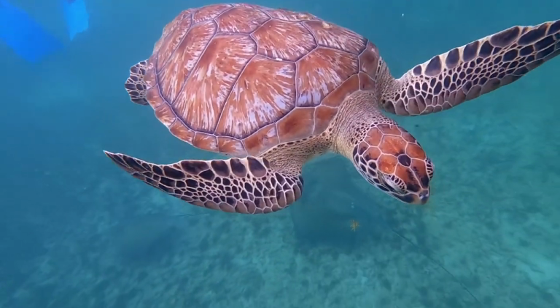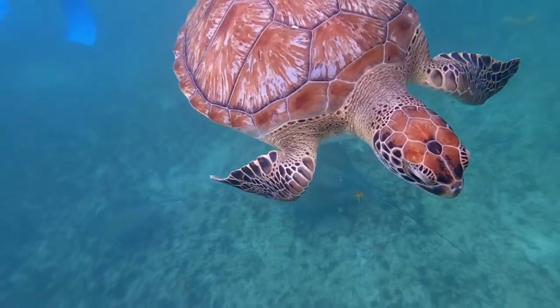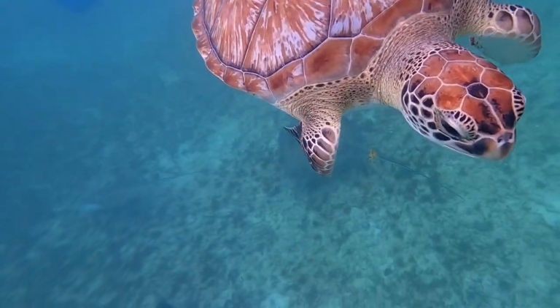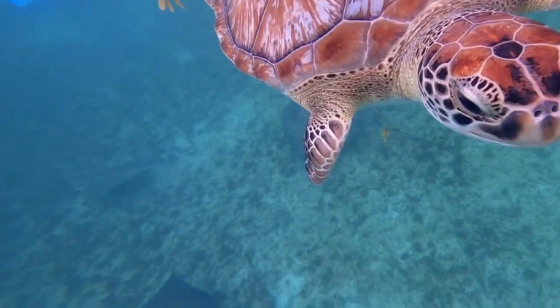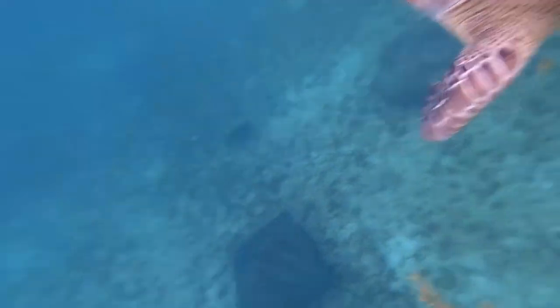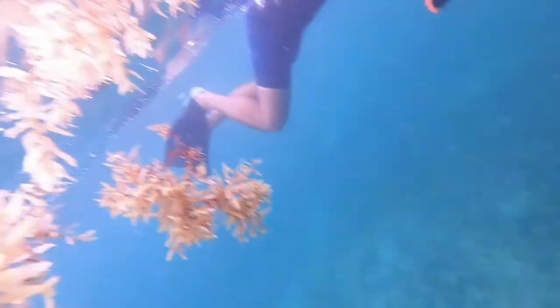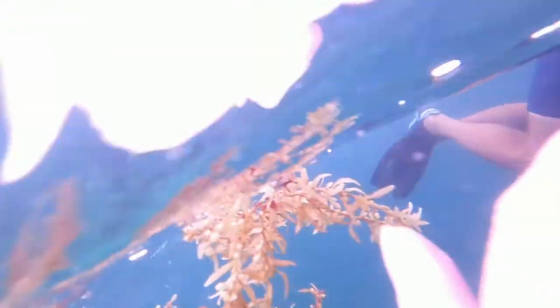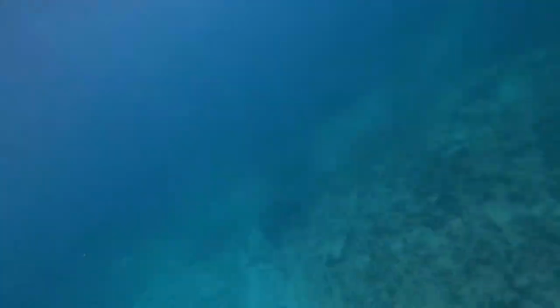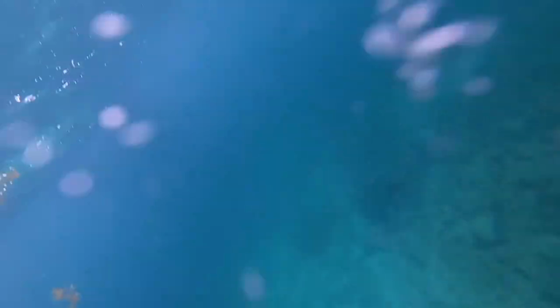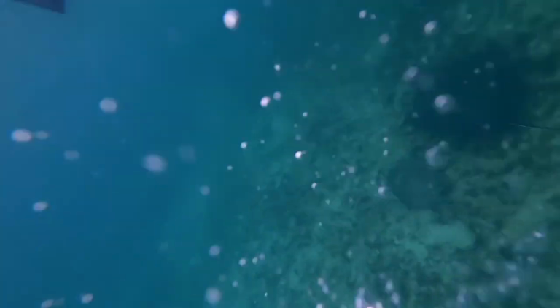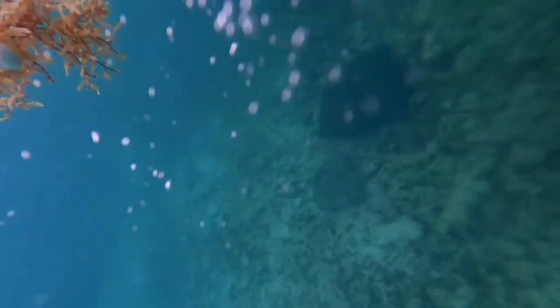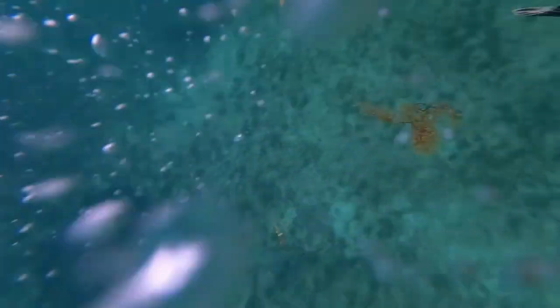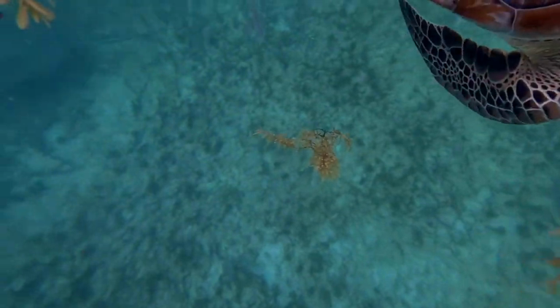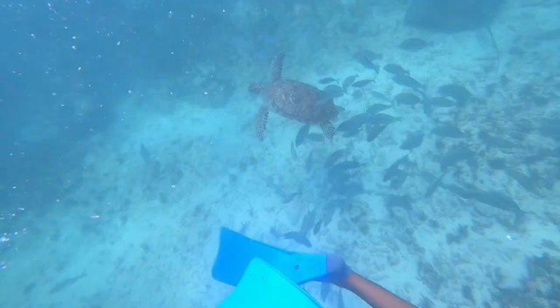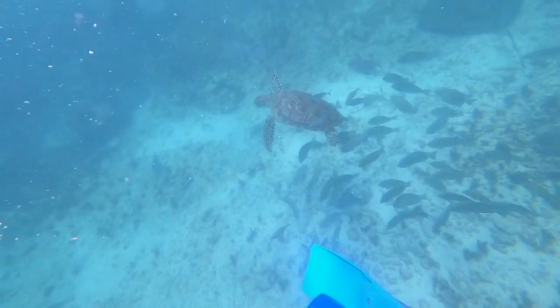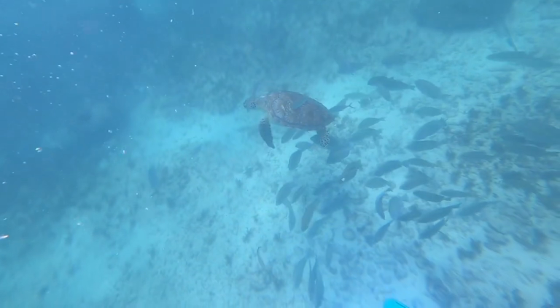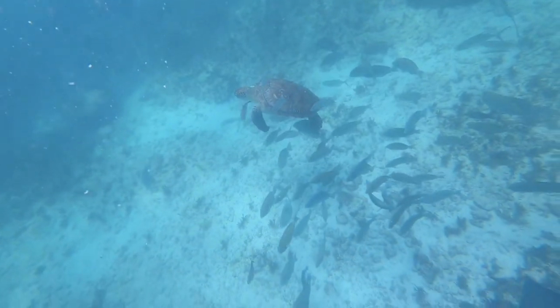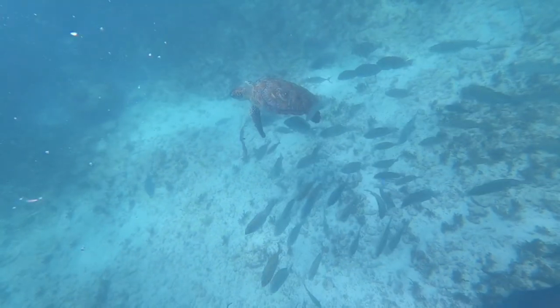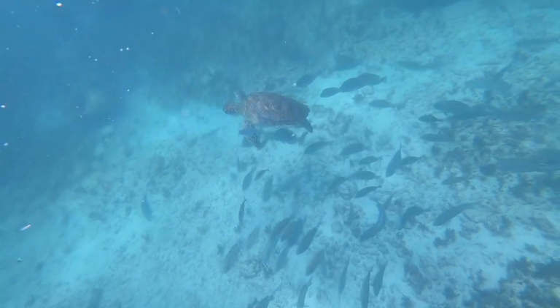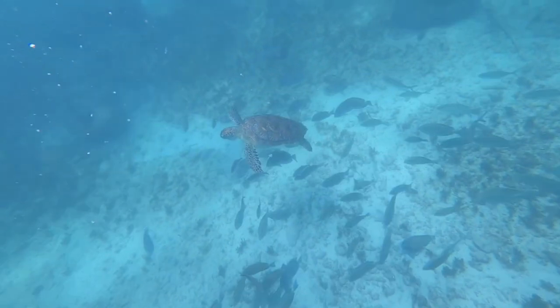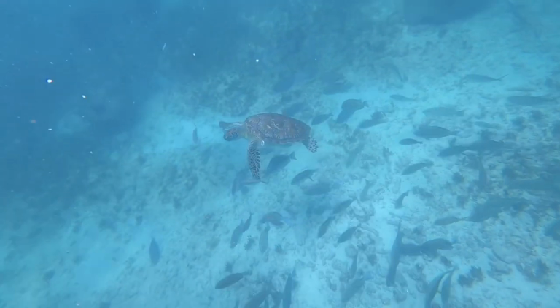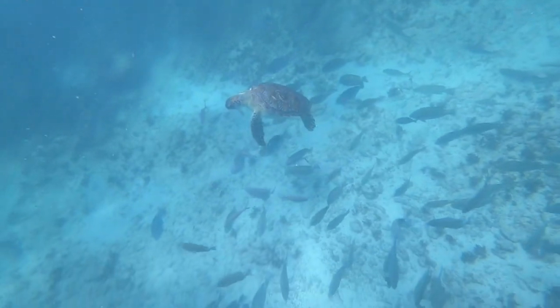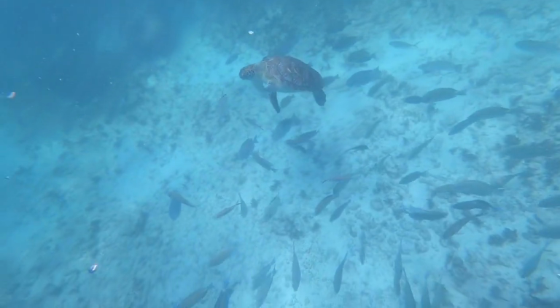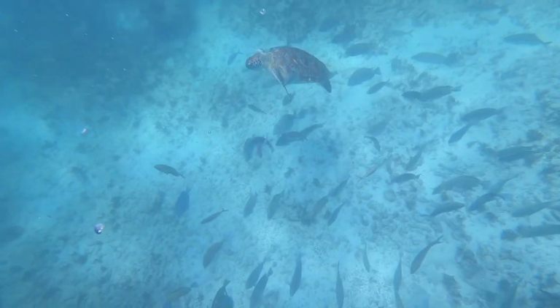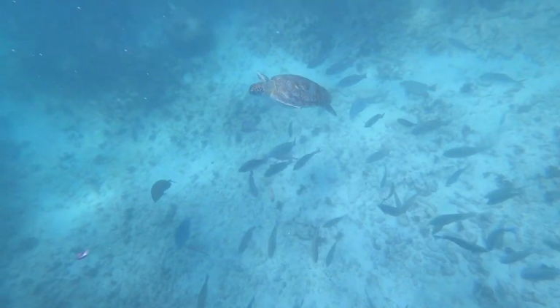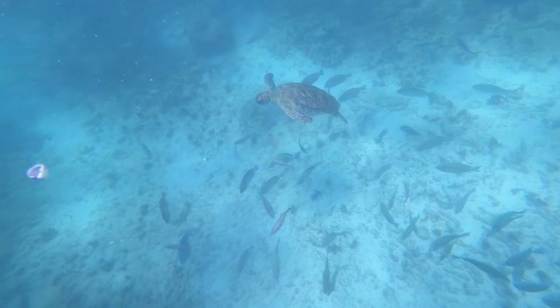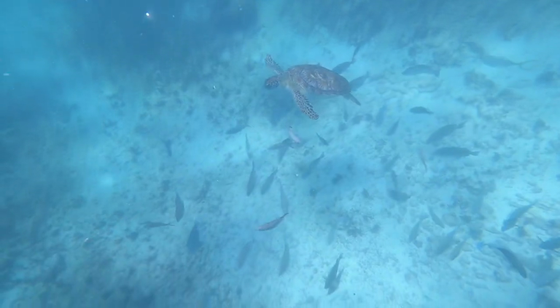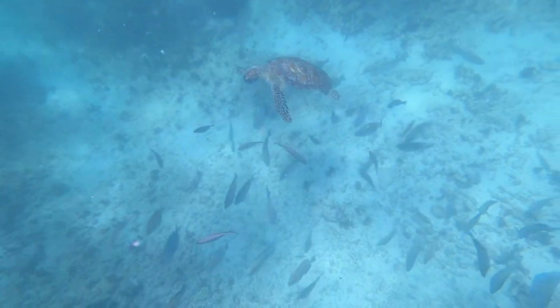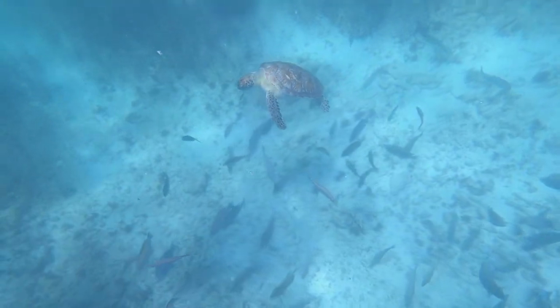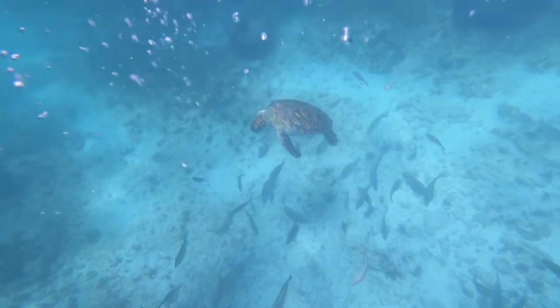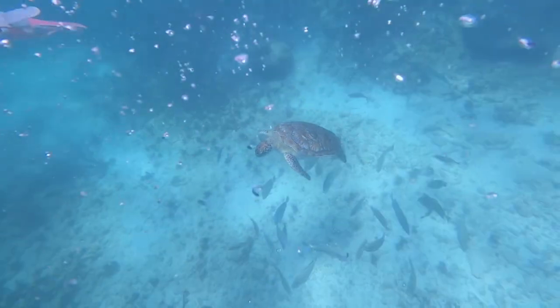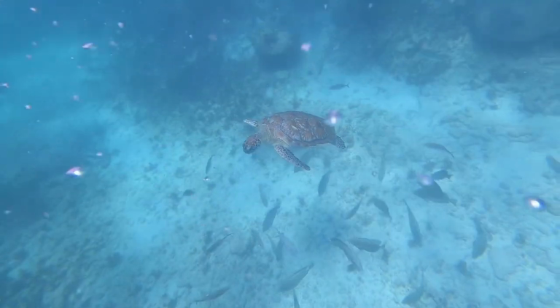The turtle came right to me and I didn't know what to do, so I was splashing around trying to get away from it so that I wouldn't touch it.